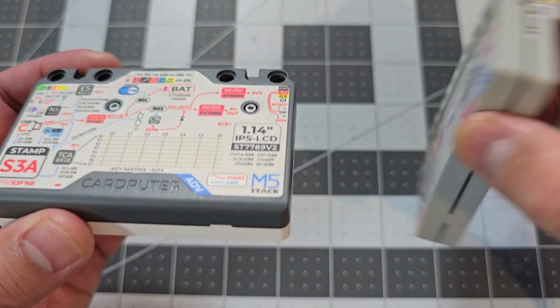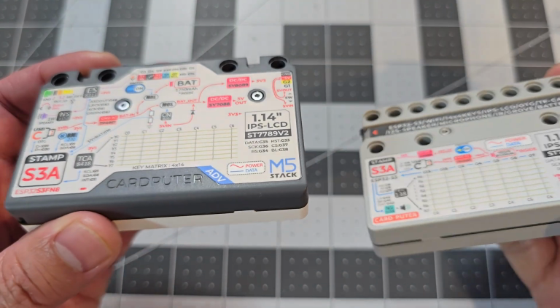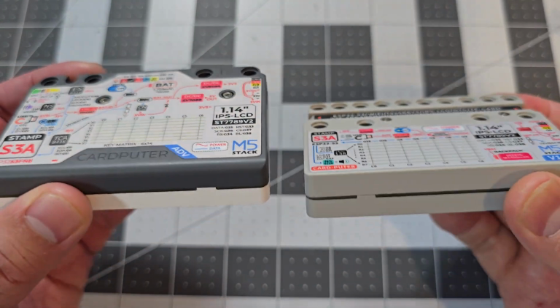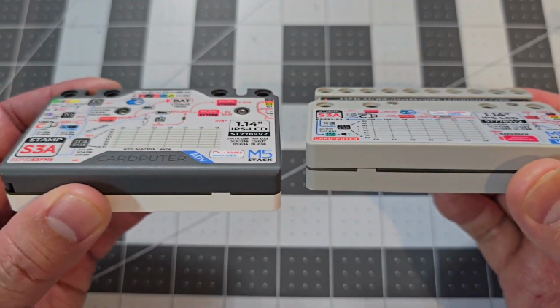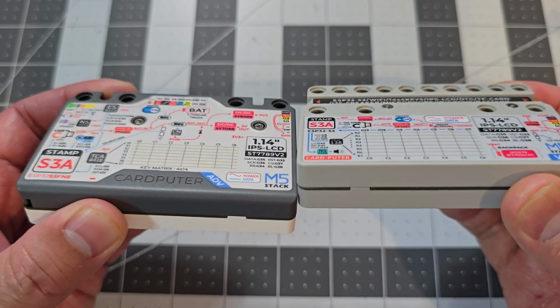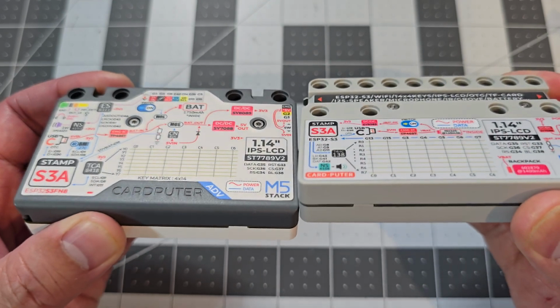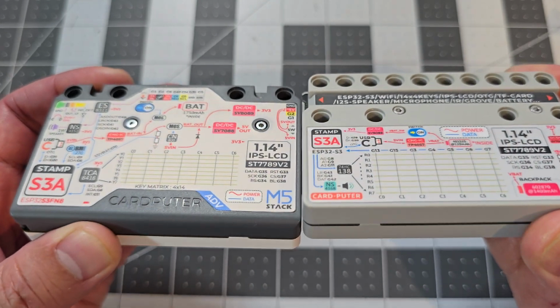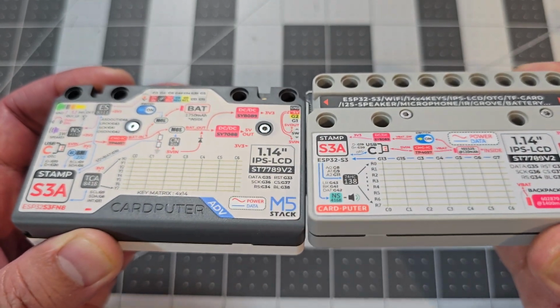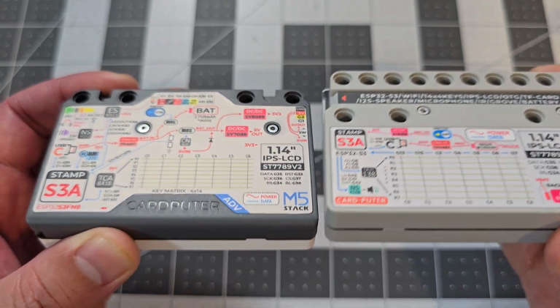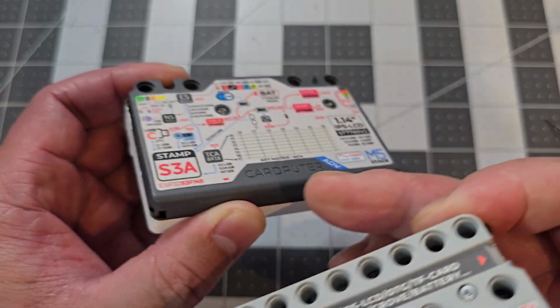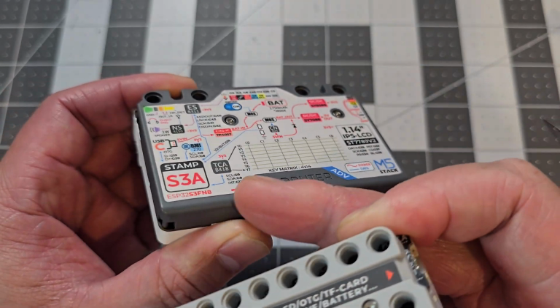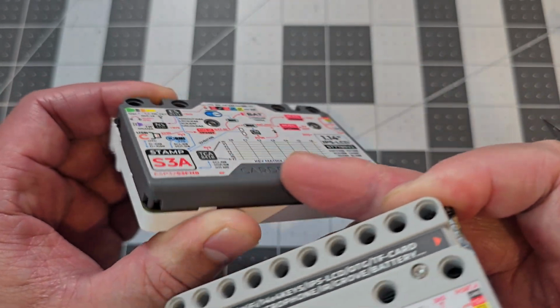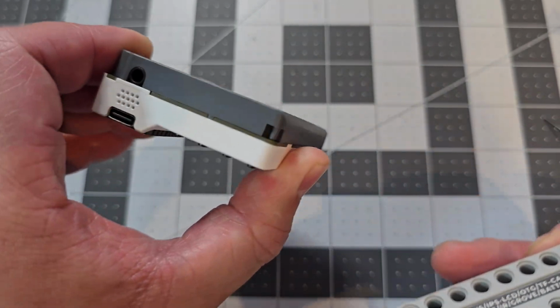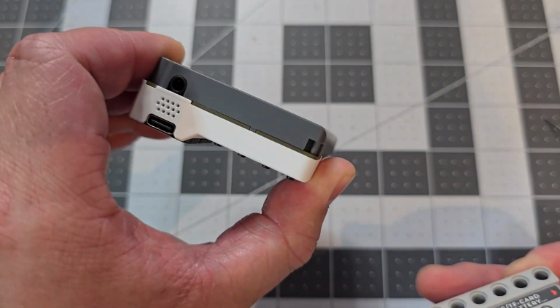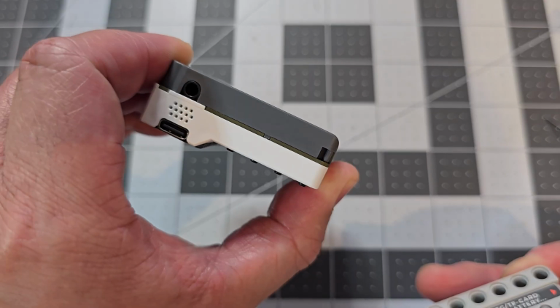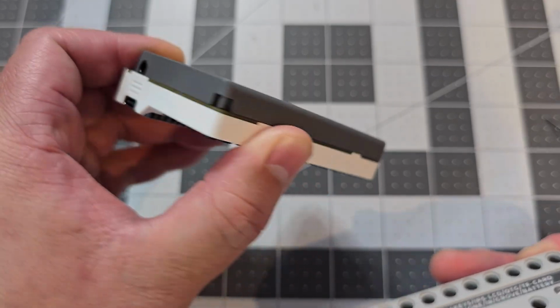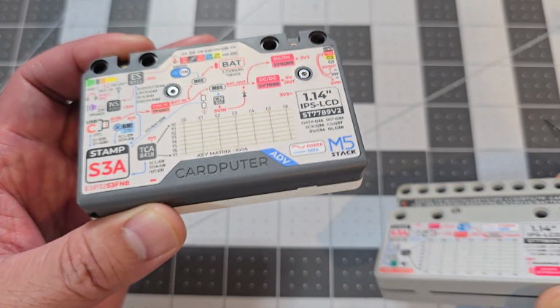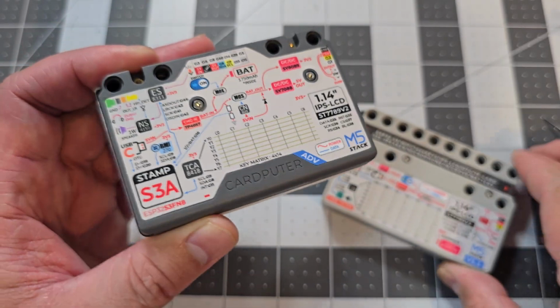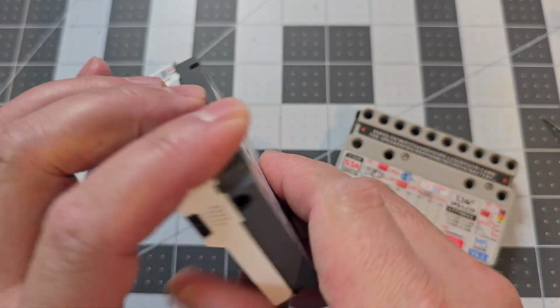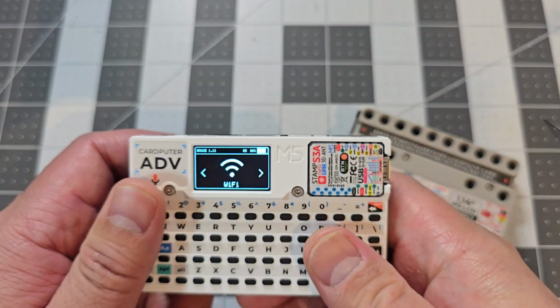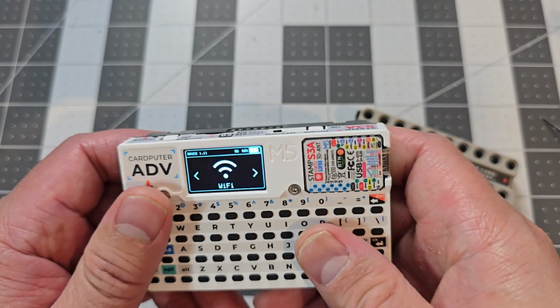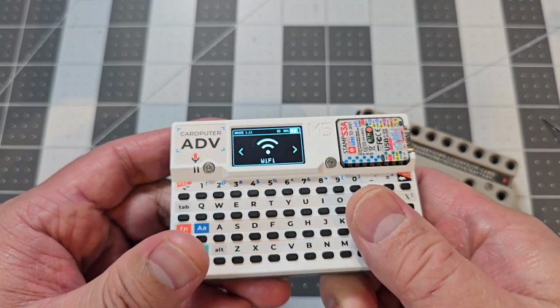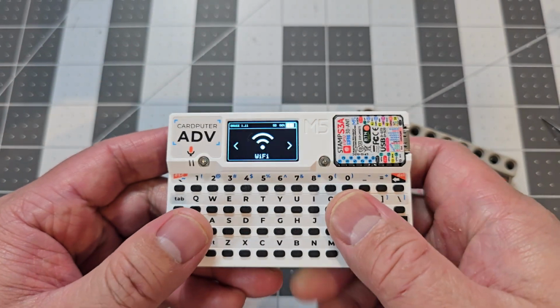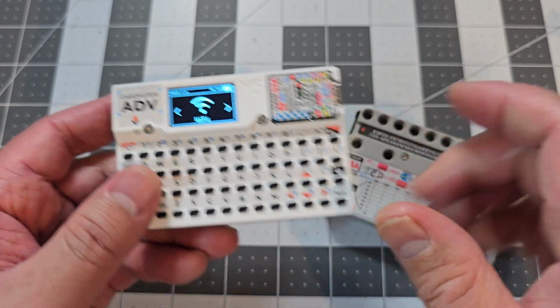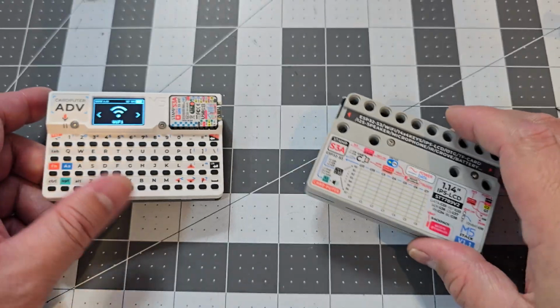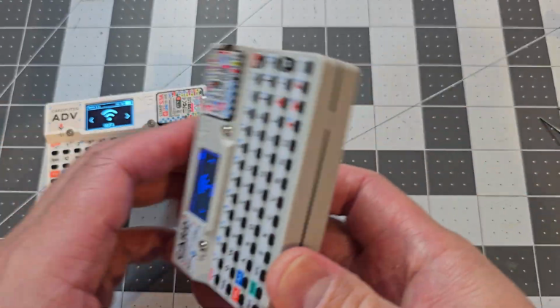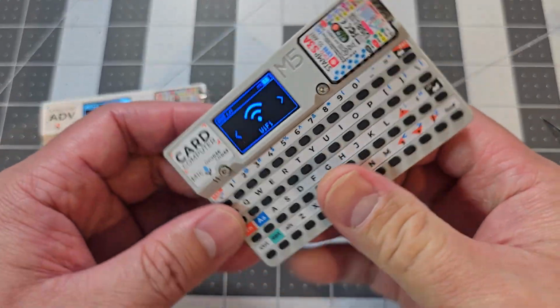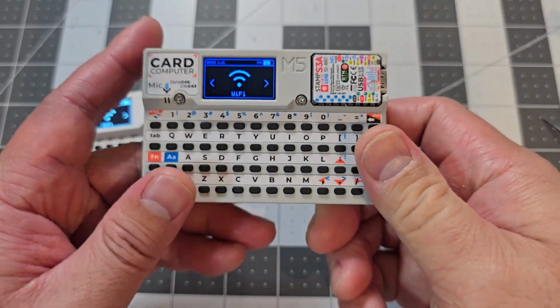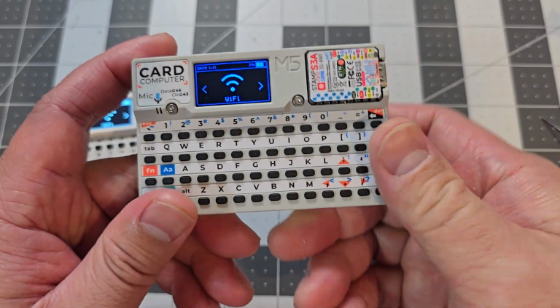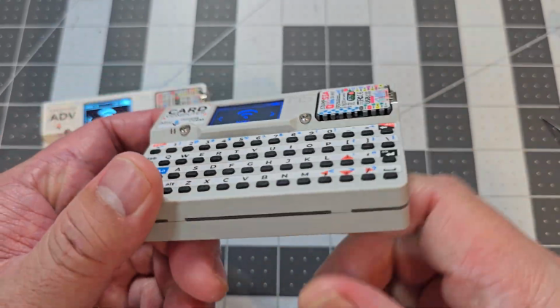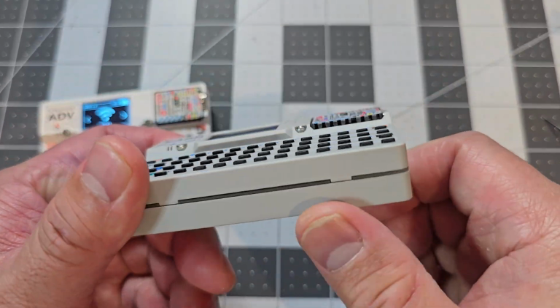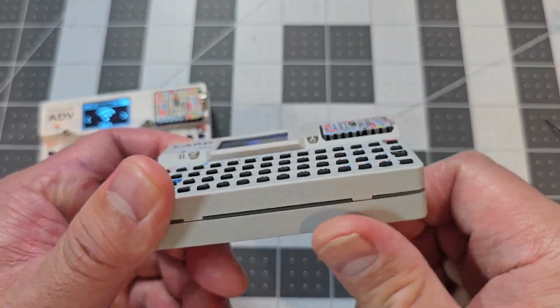You can see a slight difference in the shape as well. It's got a bit of a curve, which is nicer to hold. When you hold it, it's actually more comfortable than the old Cardputer, which had a bit of an edge to it.